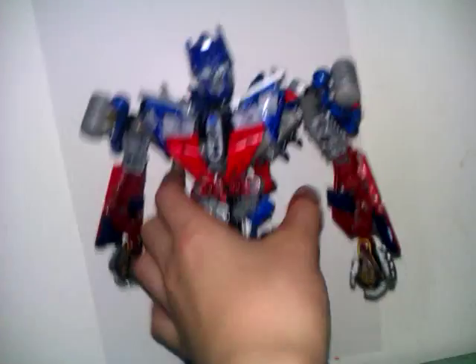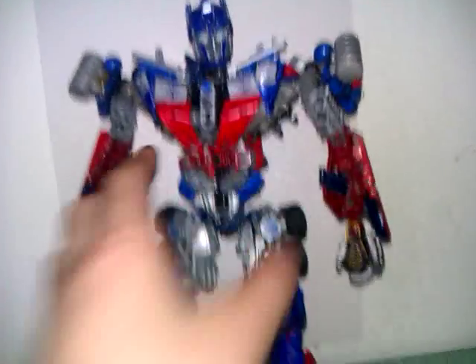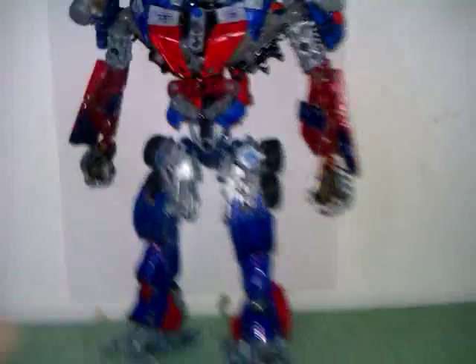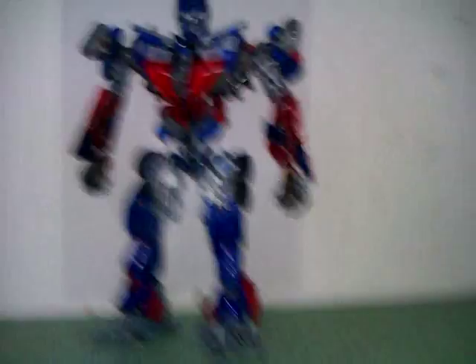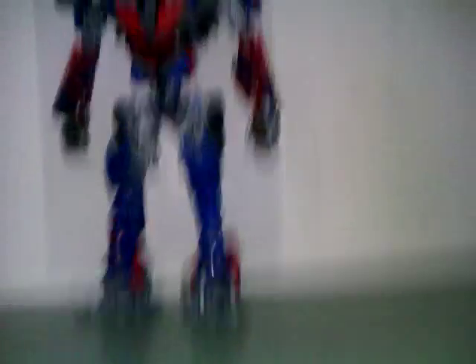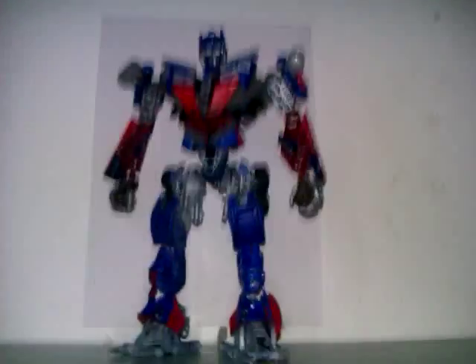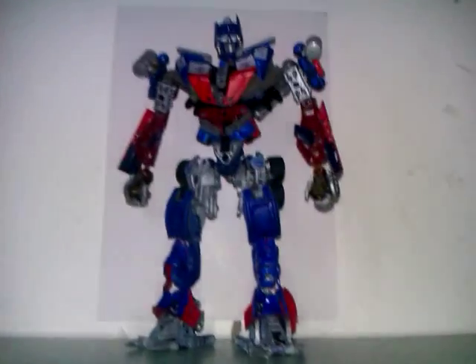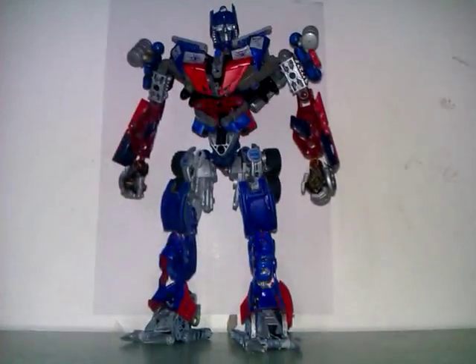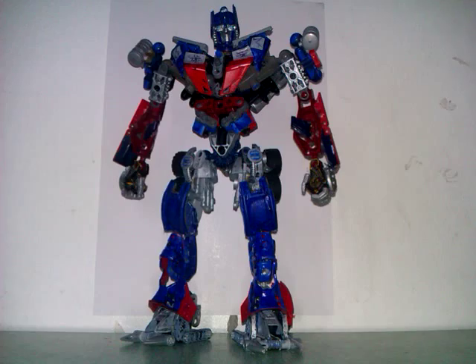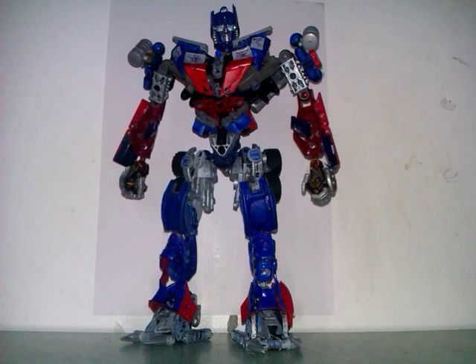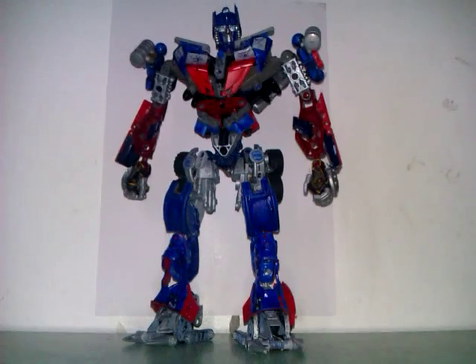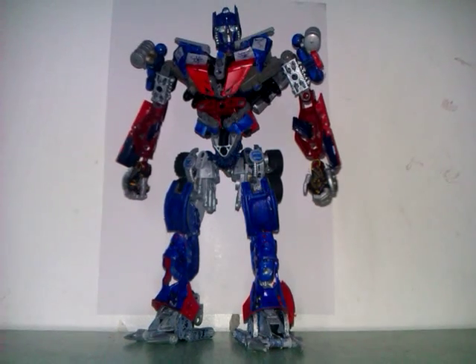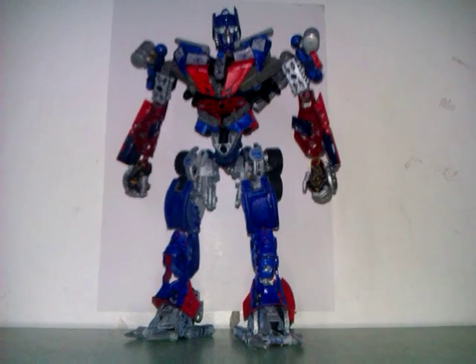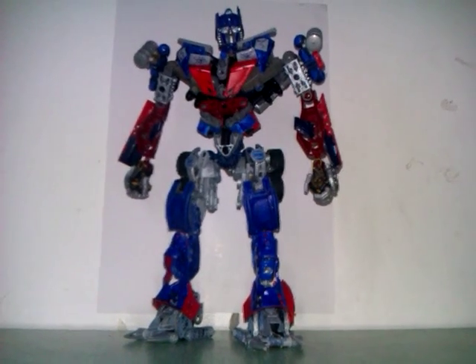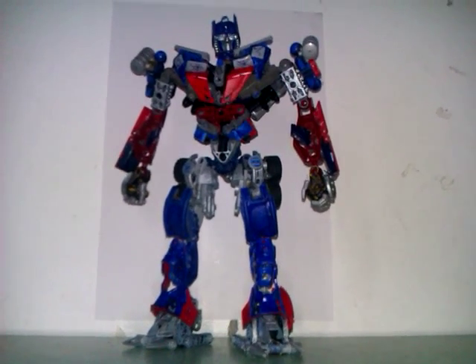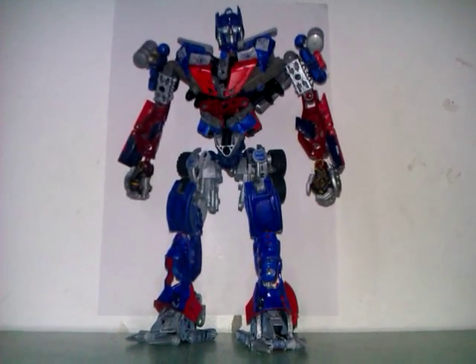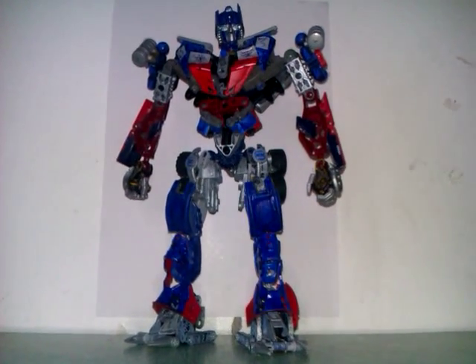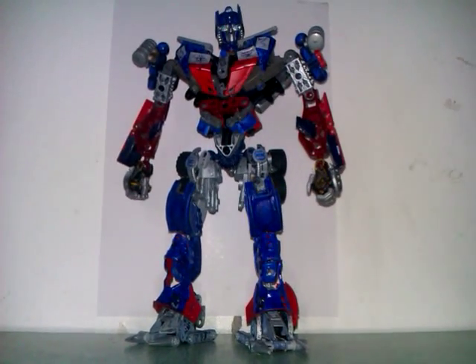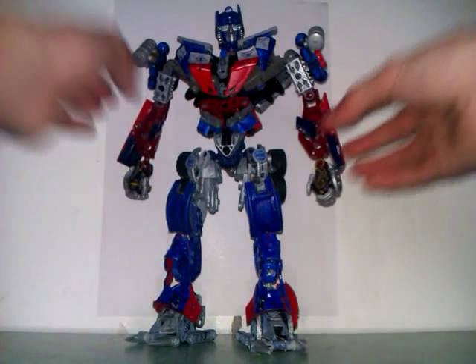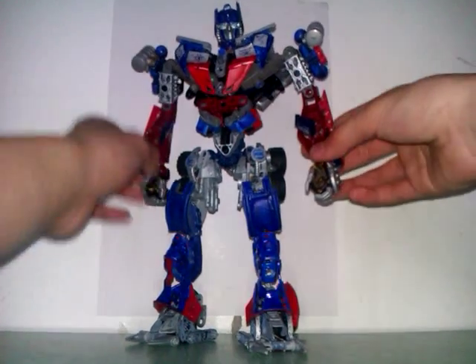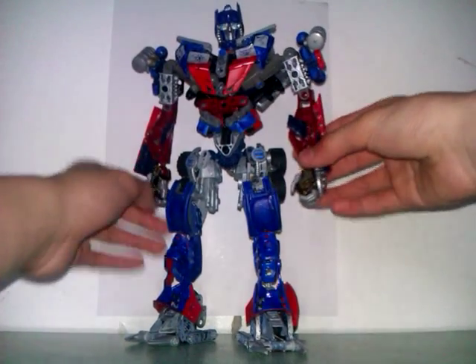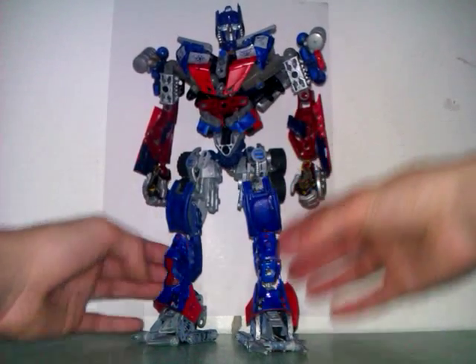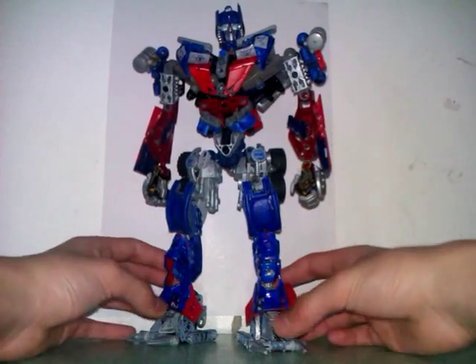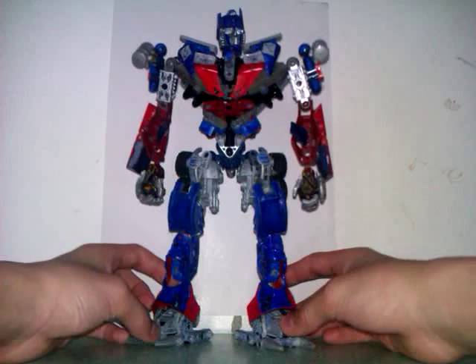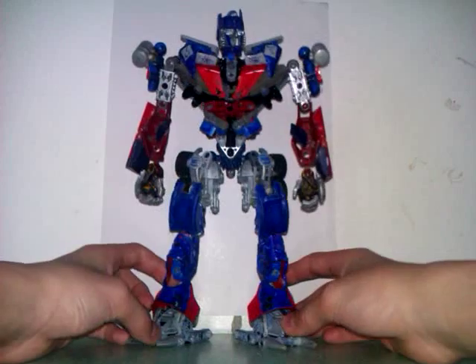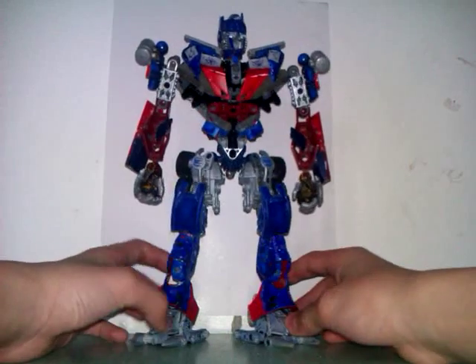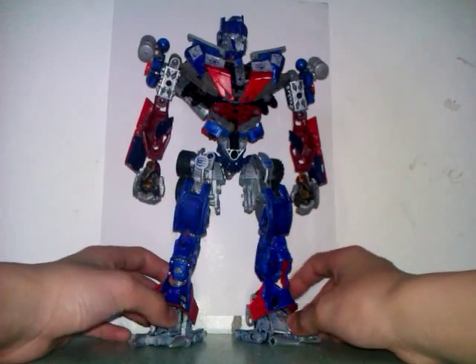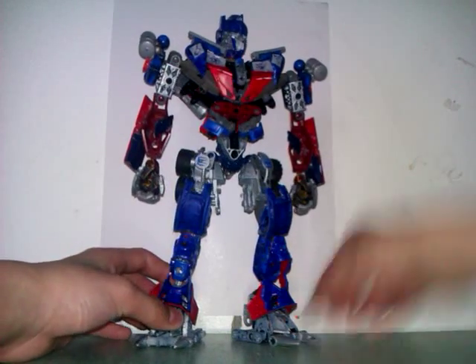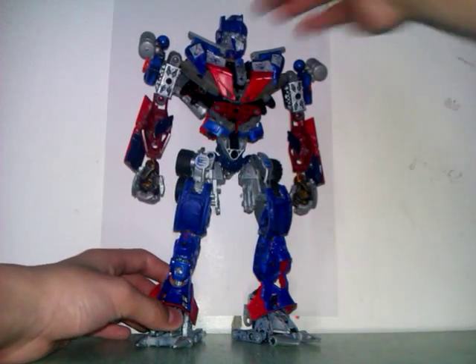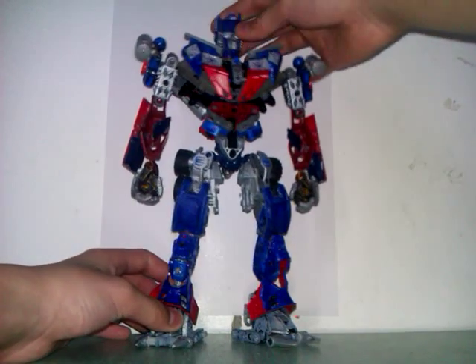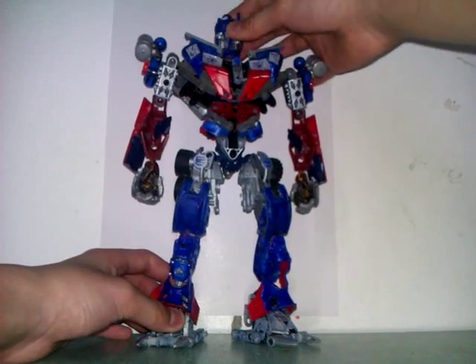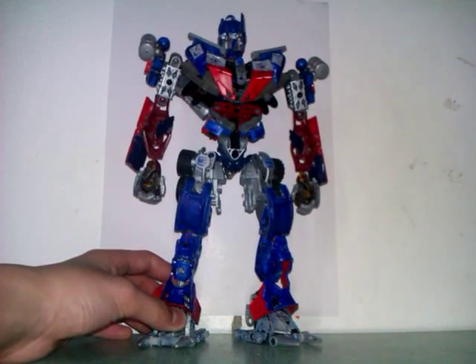This is personally my favorite Bionicle of all time. He is my favorite Bionicle of all time — super accuracy.